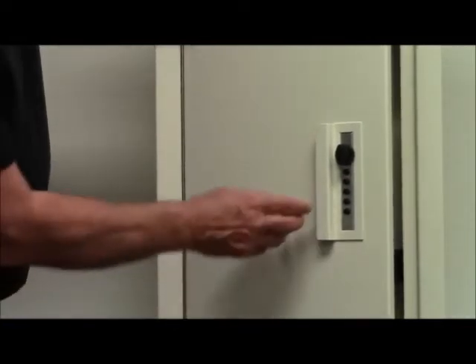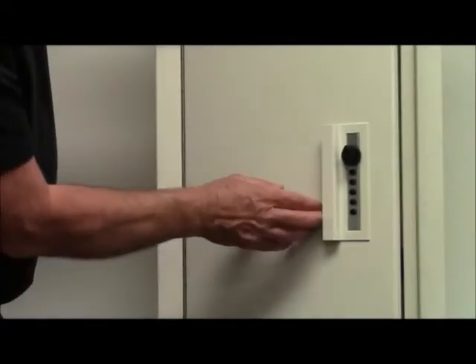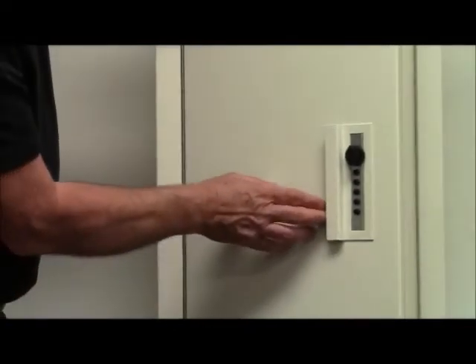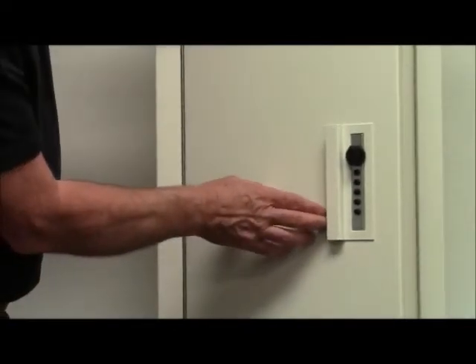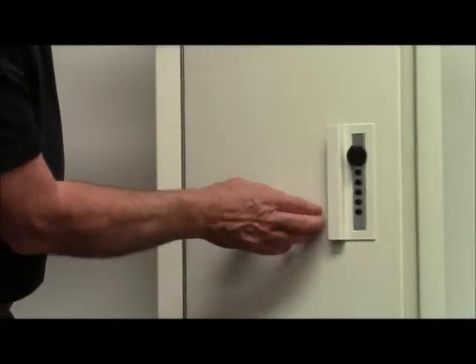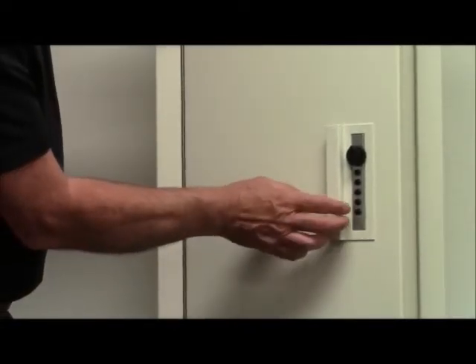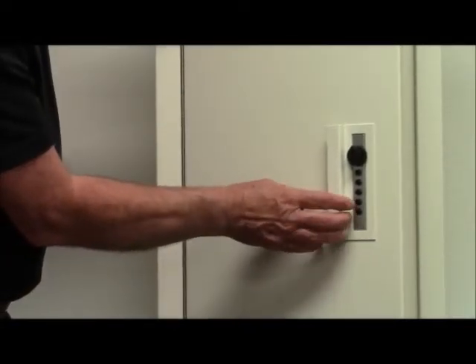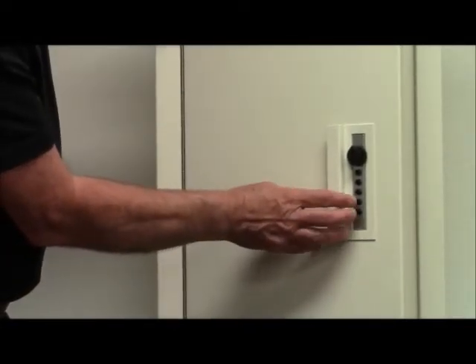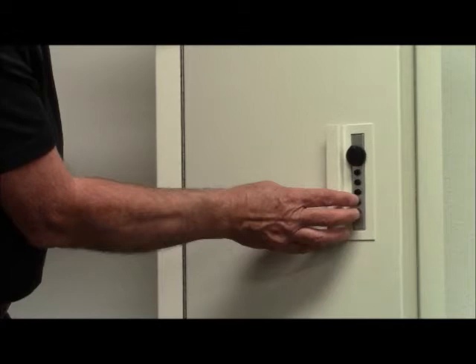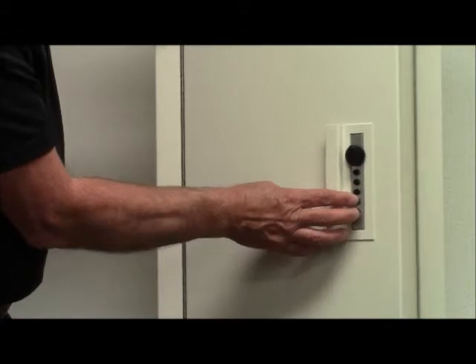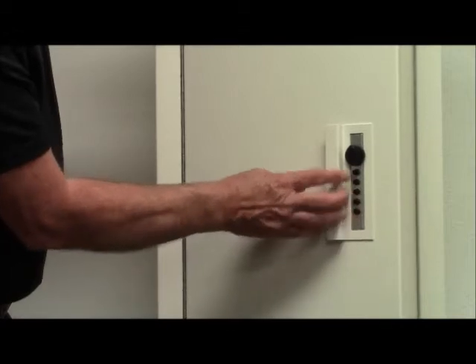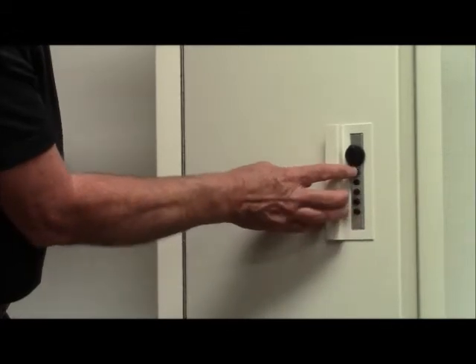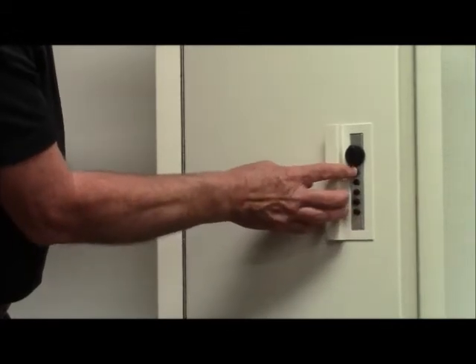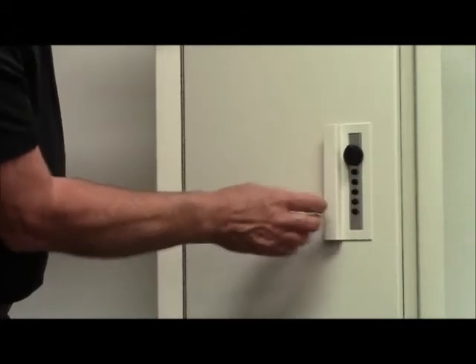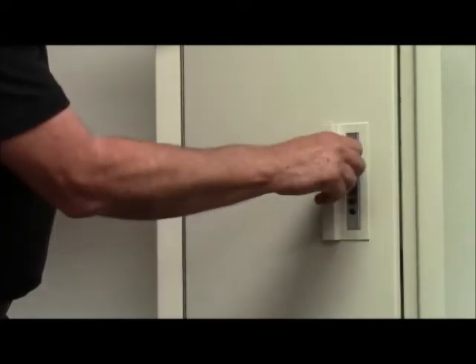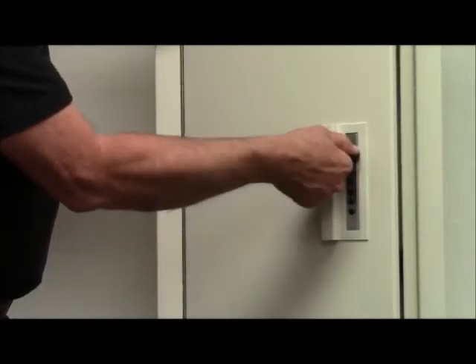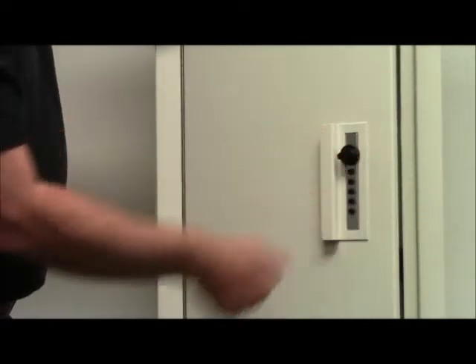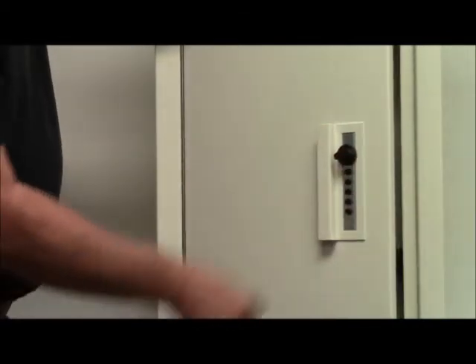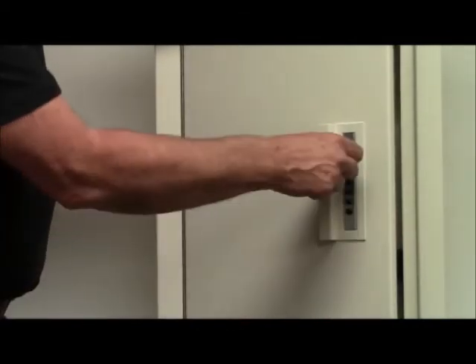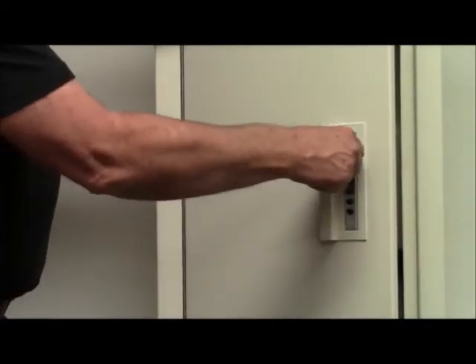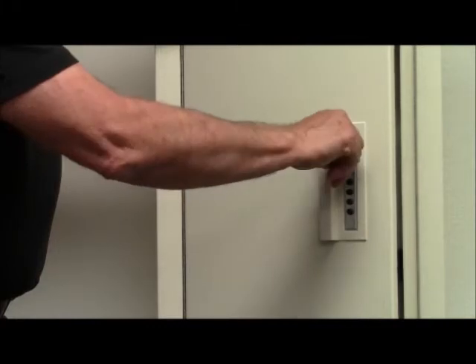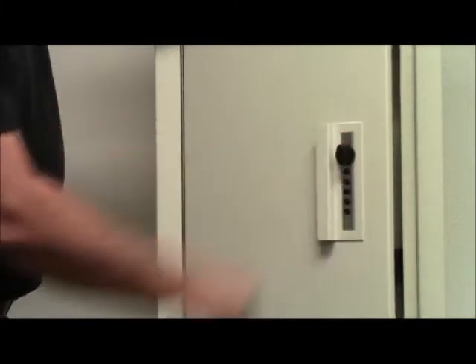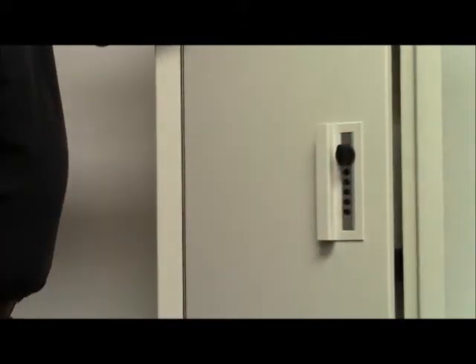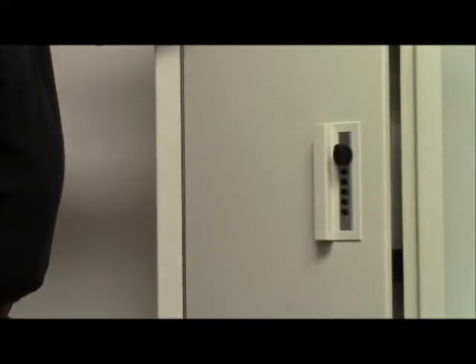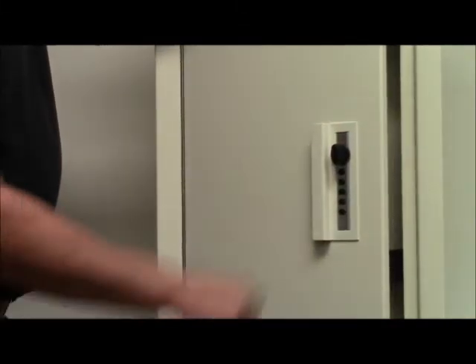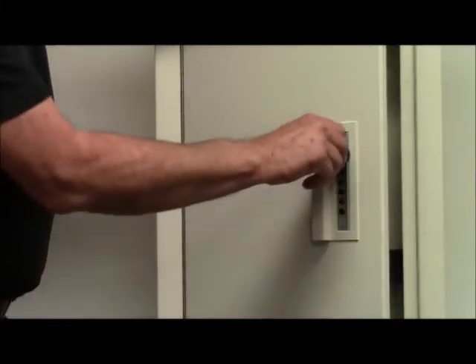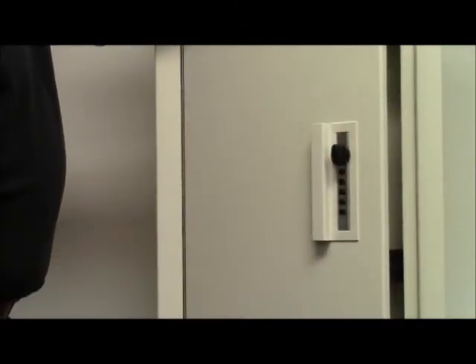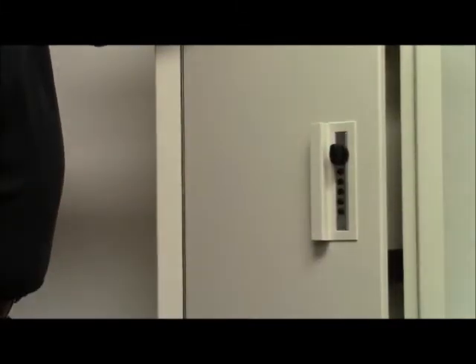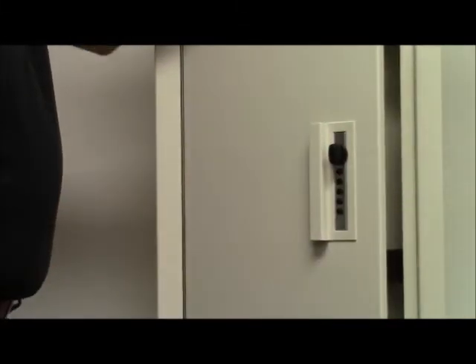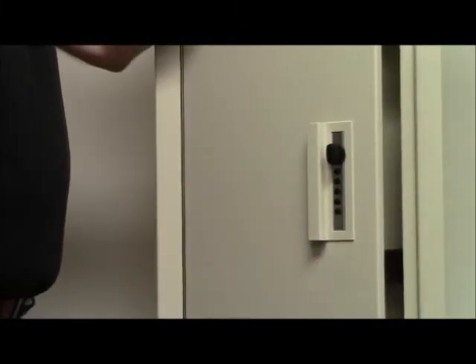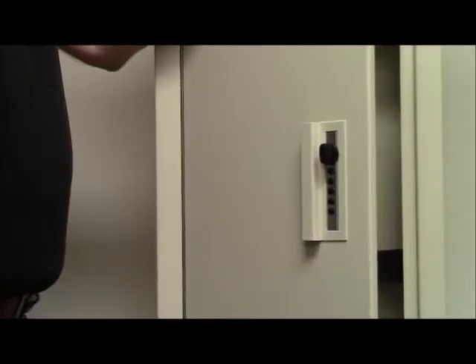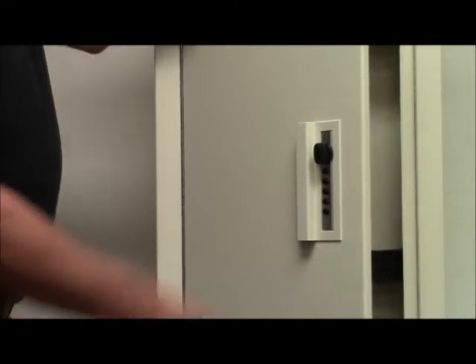You want to put your new code in. In this case, you want to turn your knob to the left. Put the knob back to the upright position and now your new combination is installed.